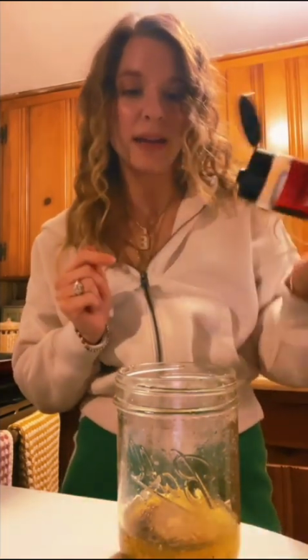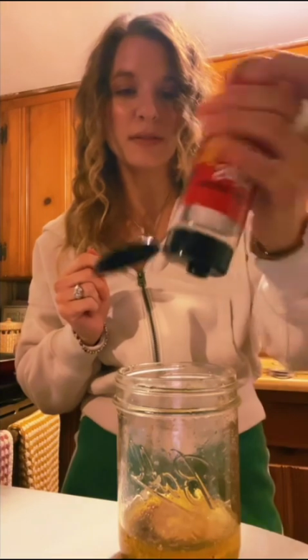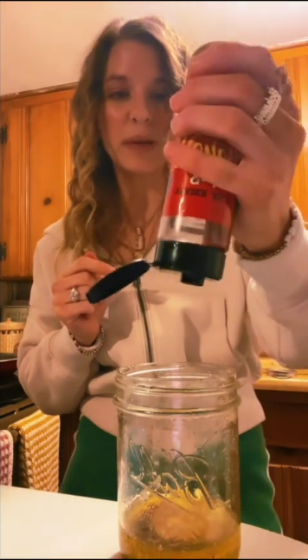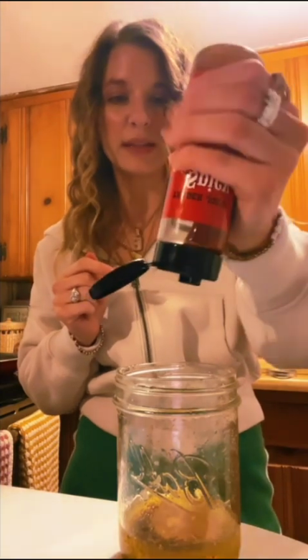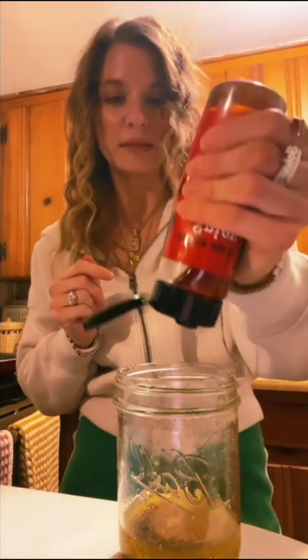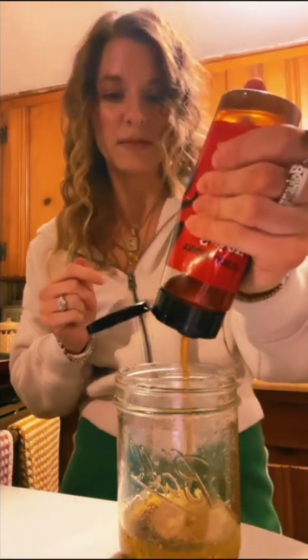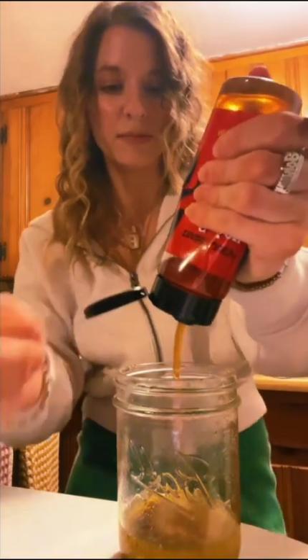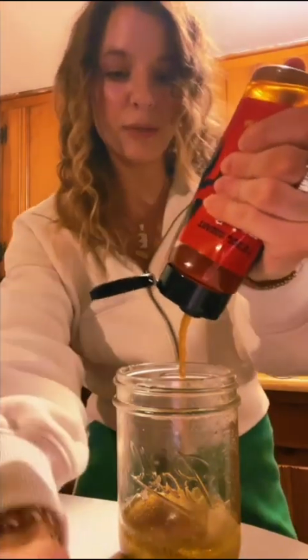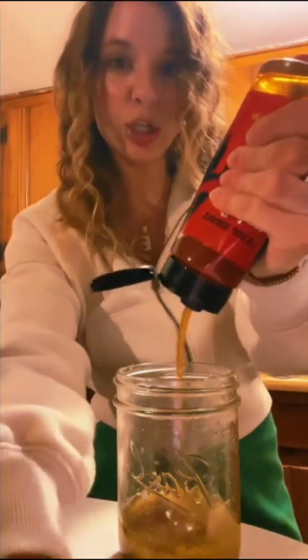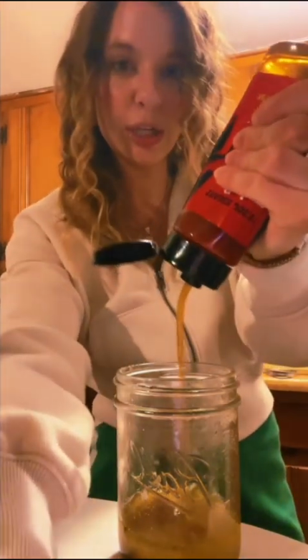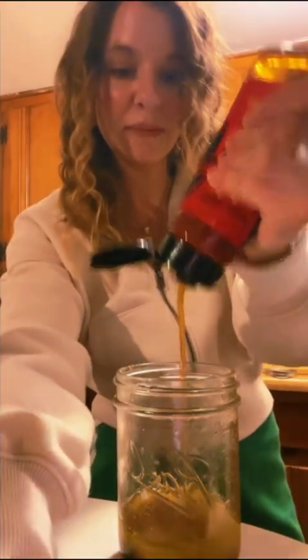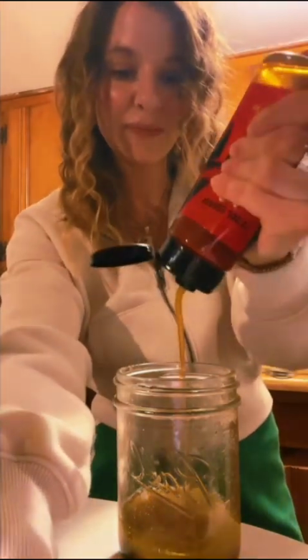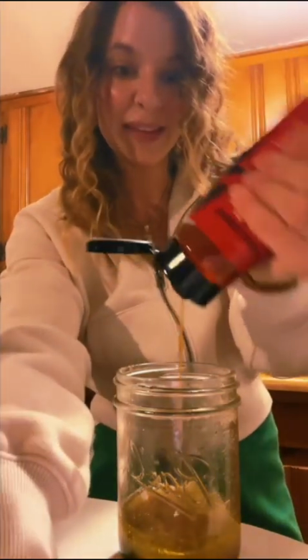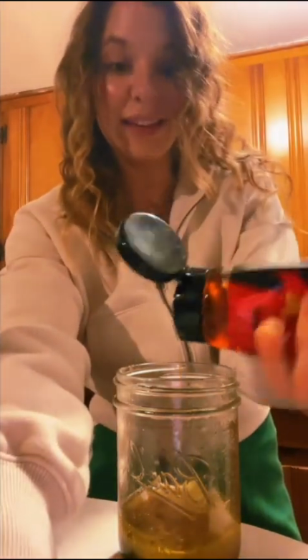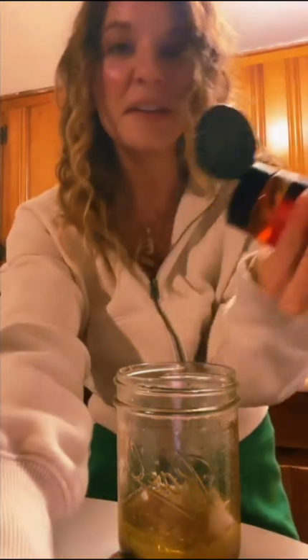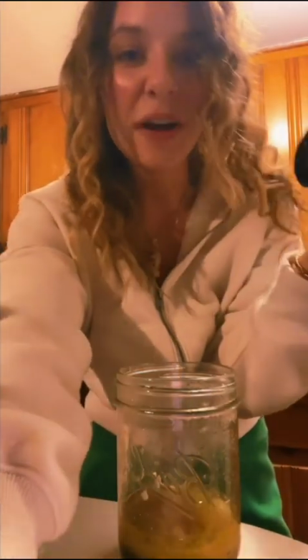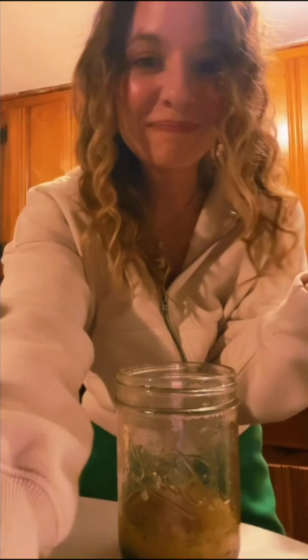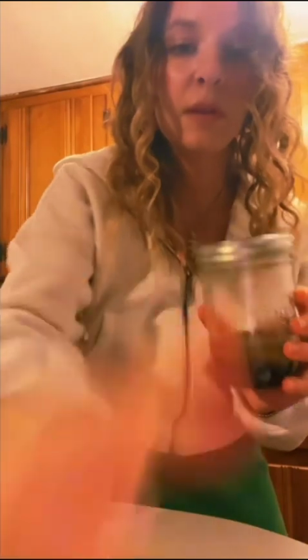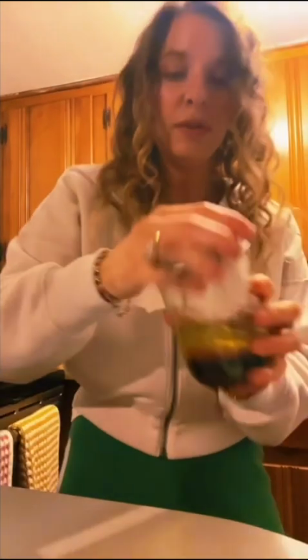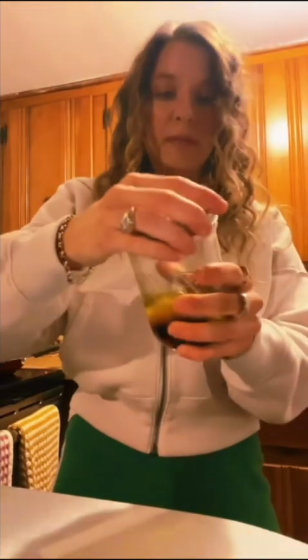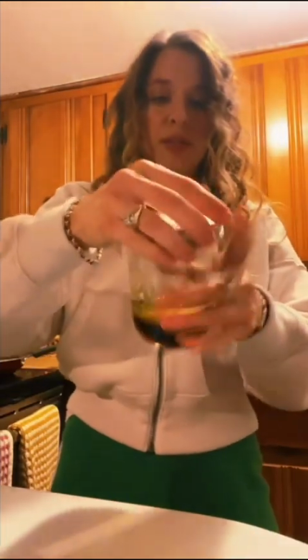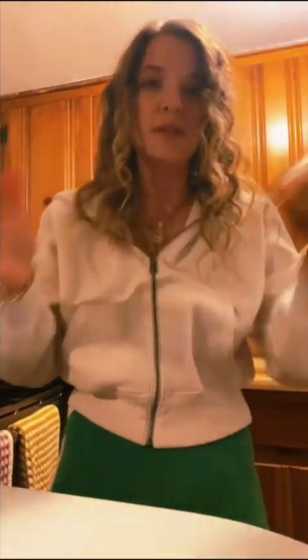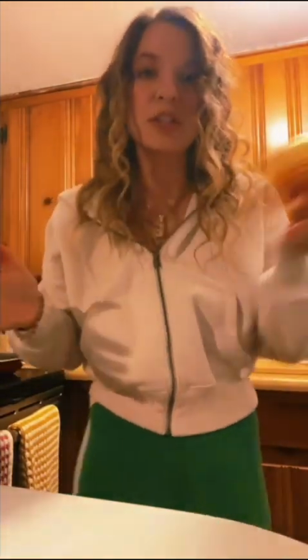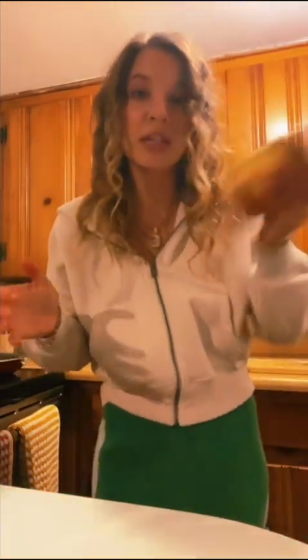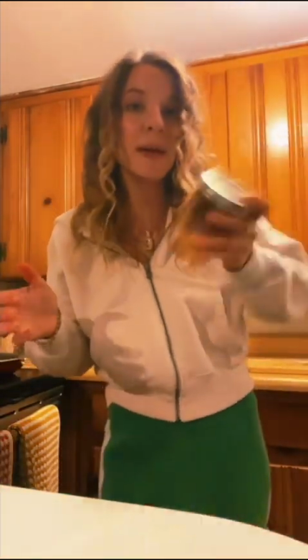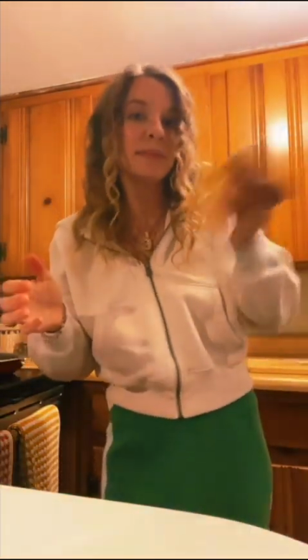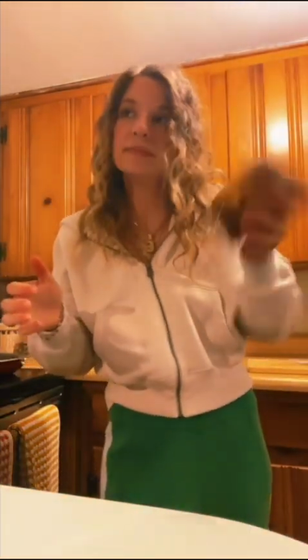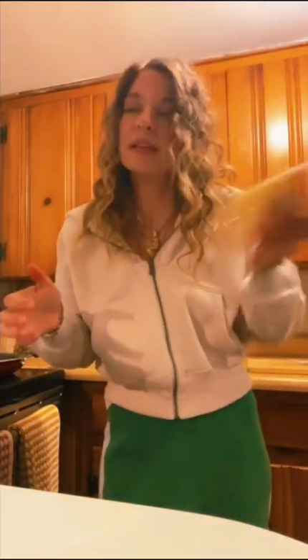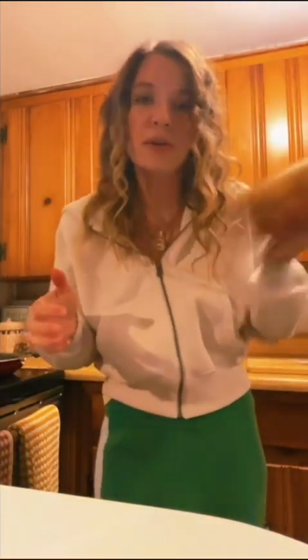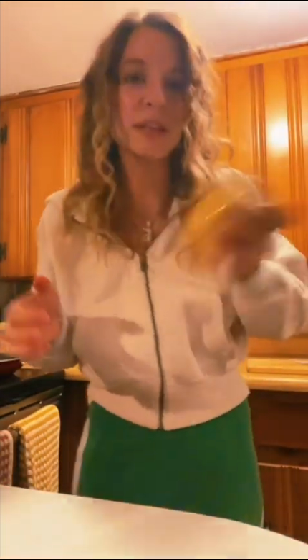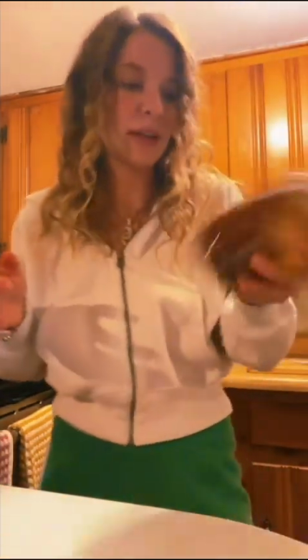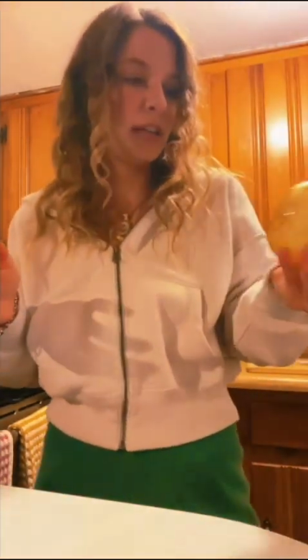I think a little spice and a little sweet would be really really good. I use a lot. The beauty of the mason jar is you can just shake it up and then put whatever's left back in the fridge.